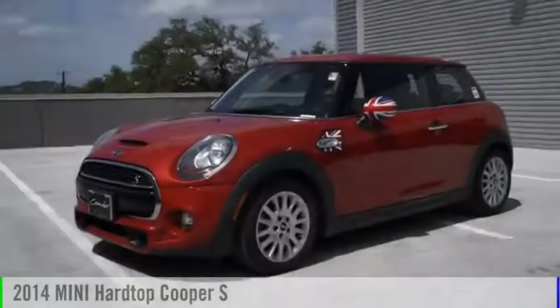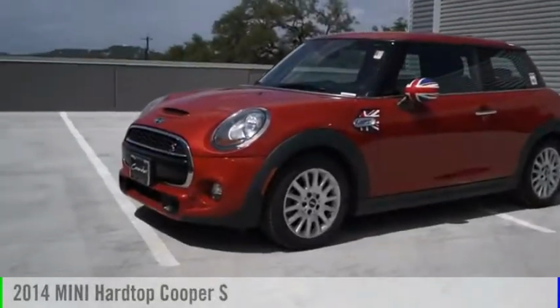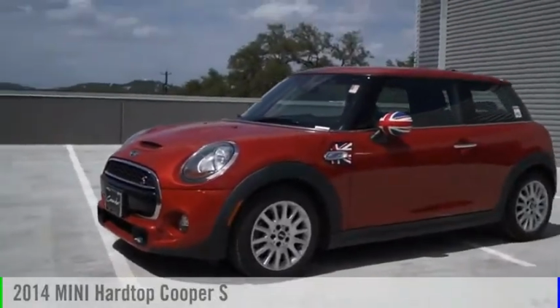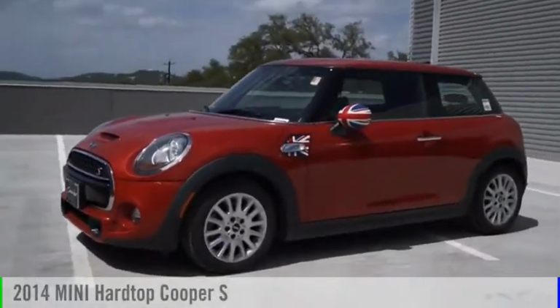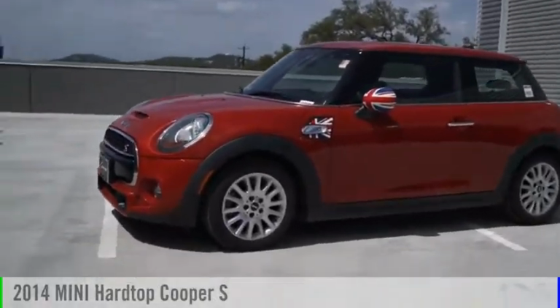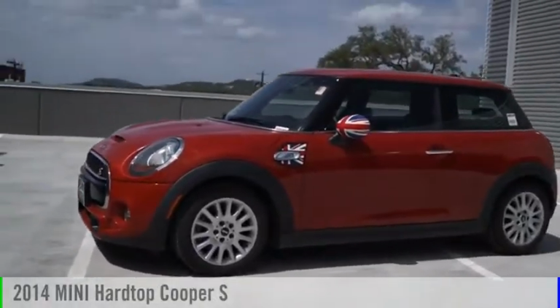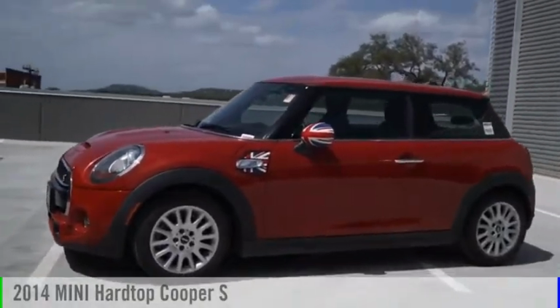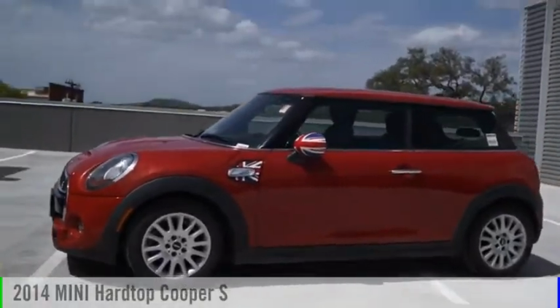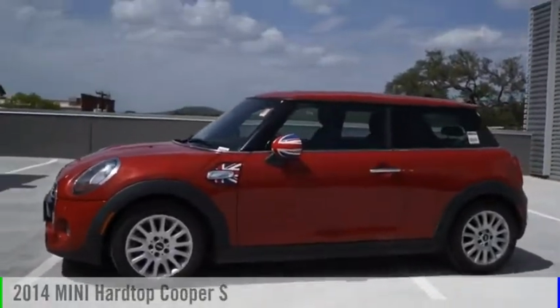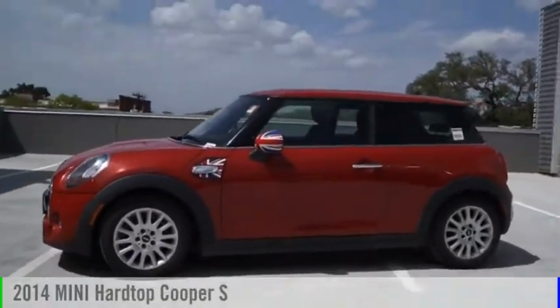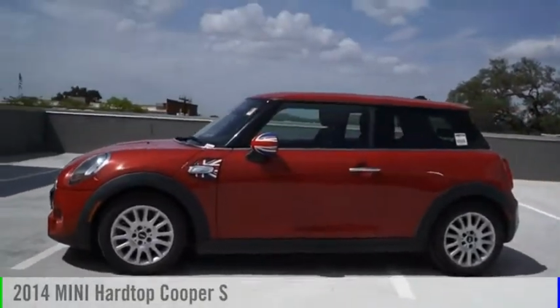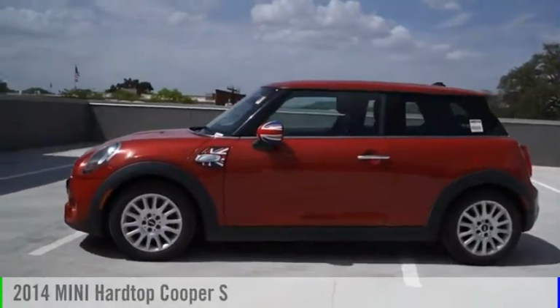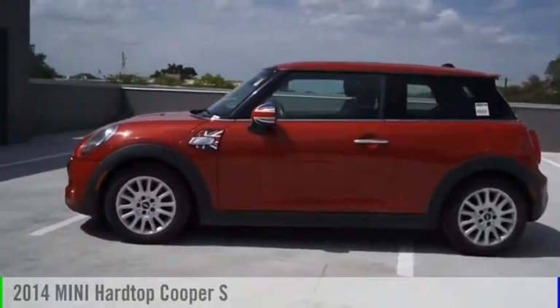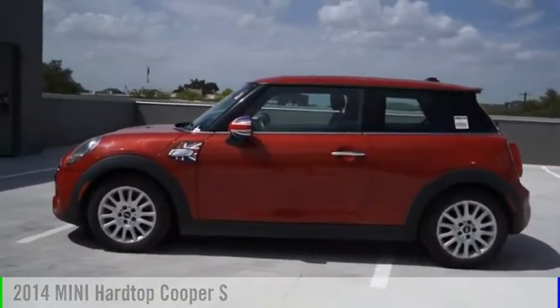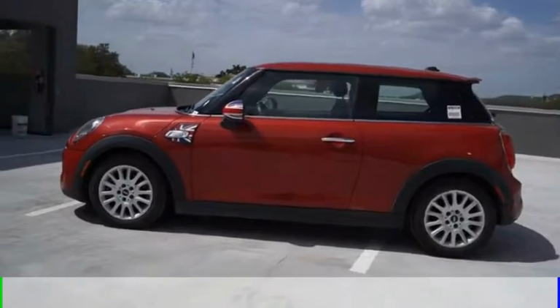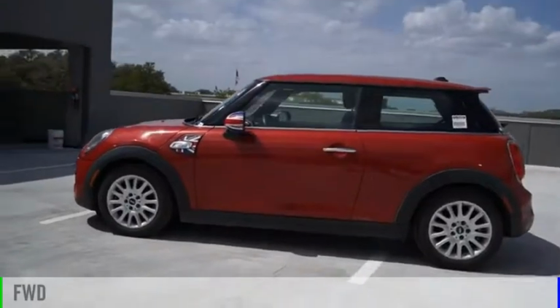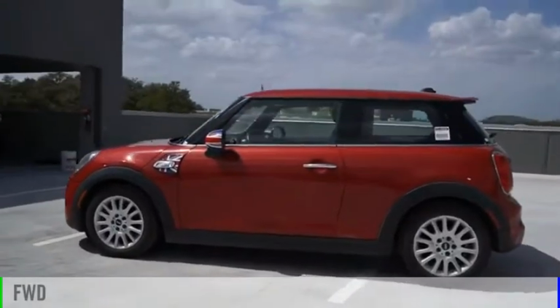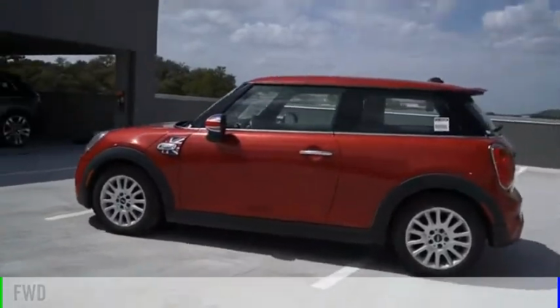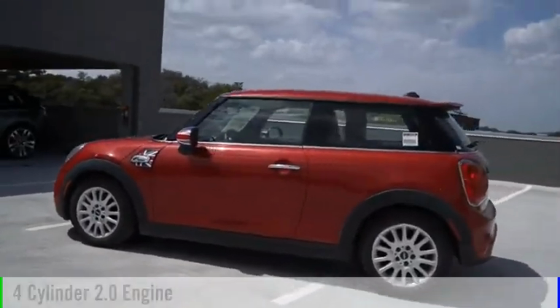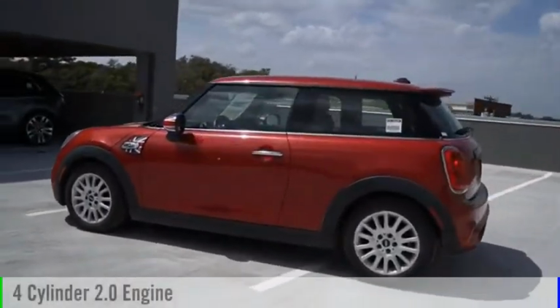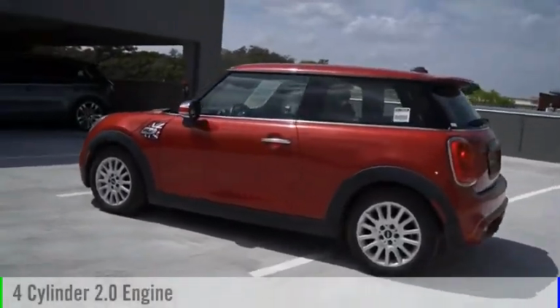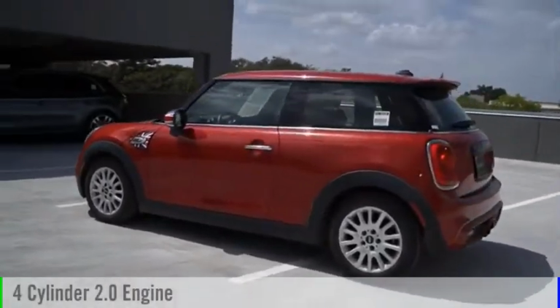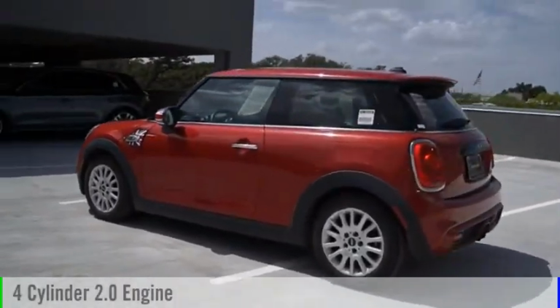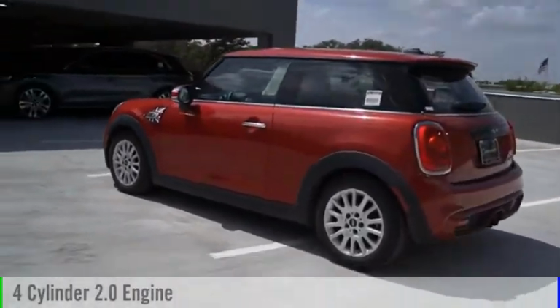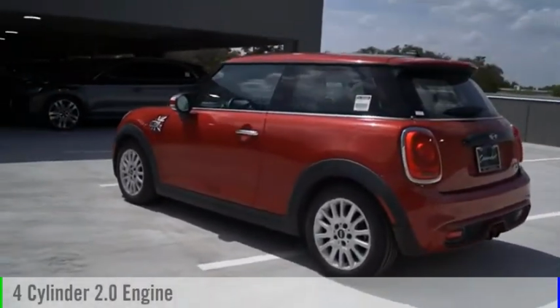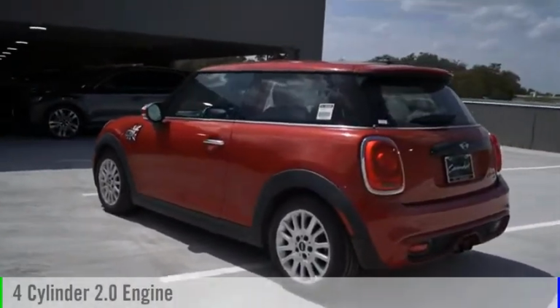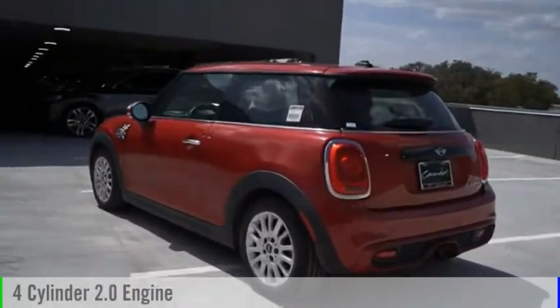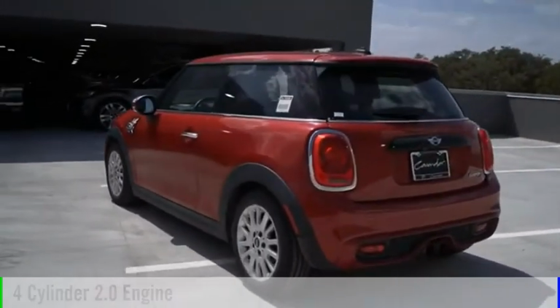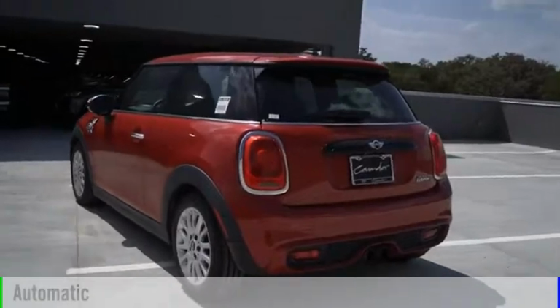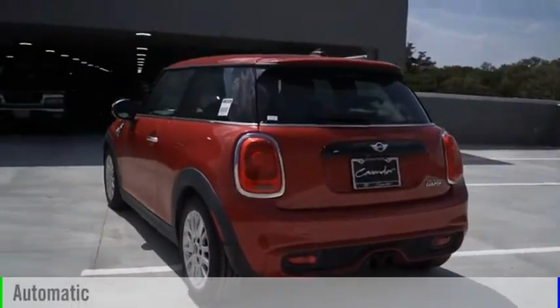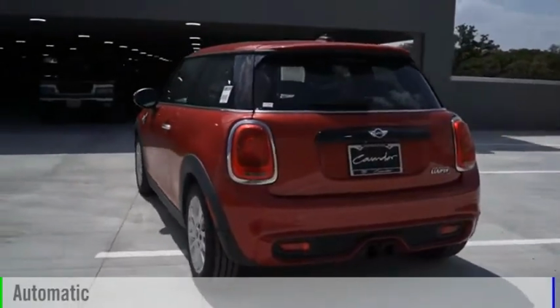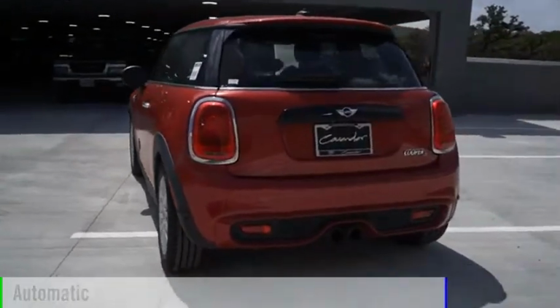We are pleased to show you the 2014 Mini Hardtop. This vehicle is powered by a front-wheel drive, four-cylinder, 2.0-liter engine, and comes with an automatic transmission.